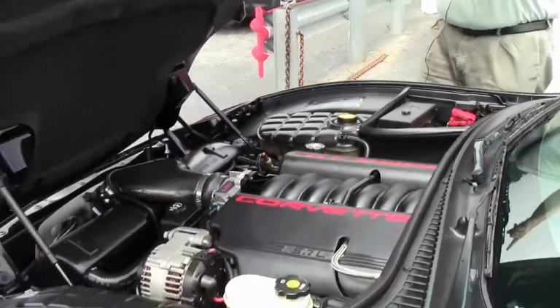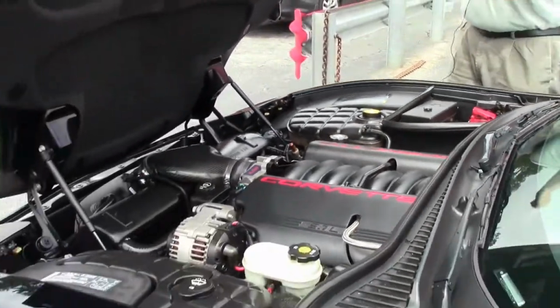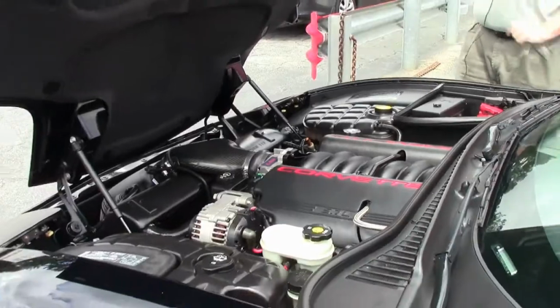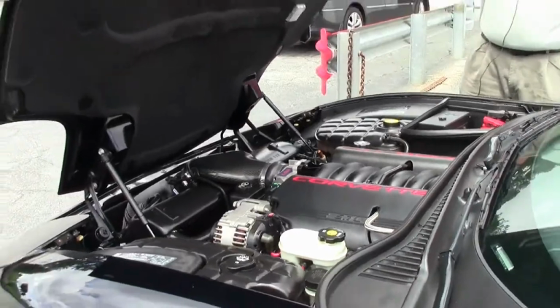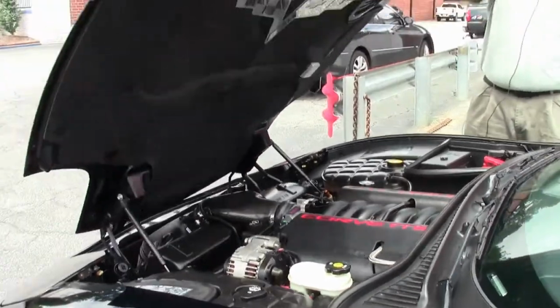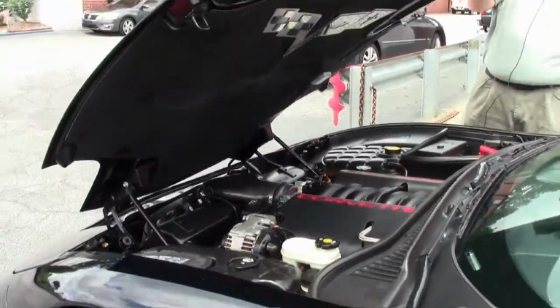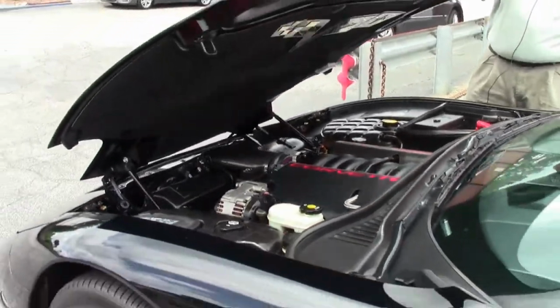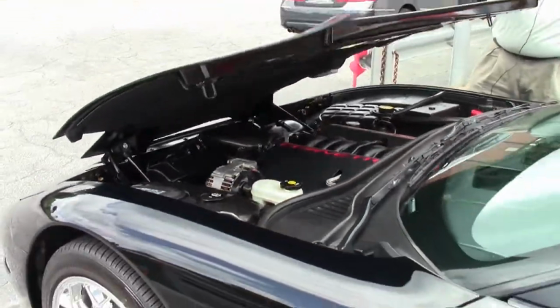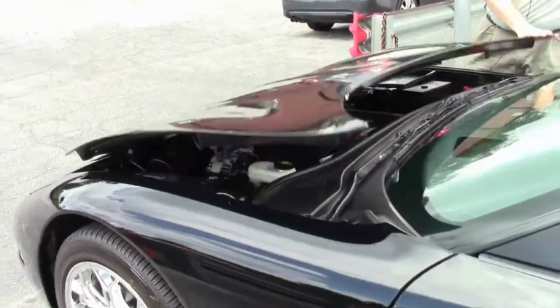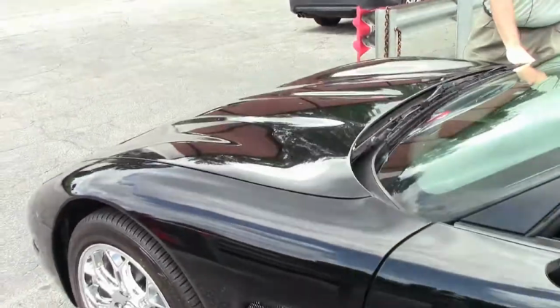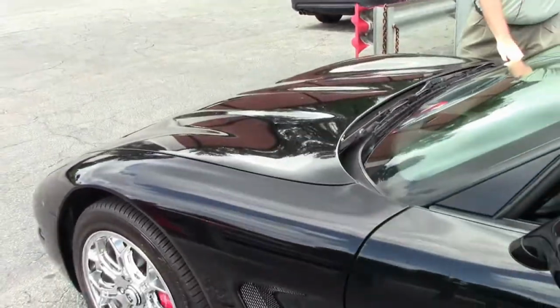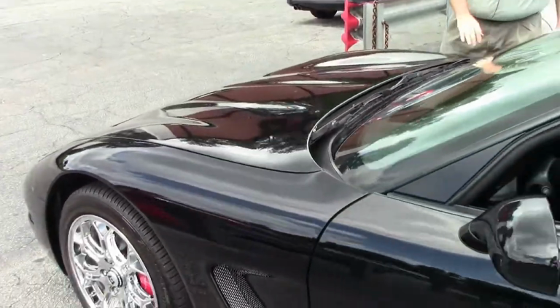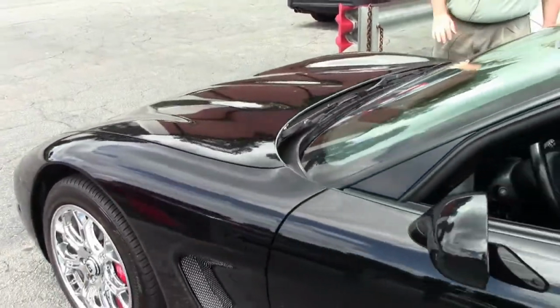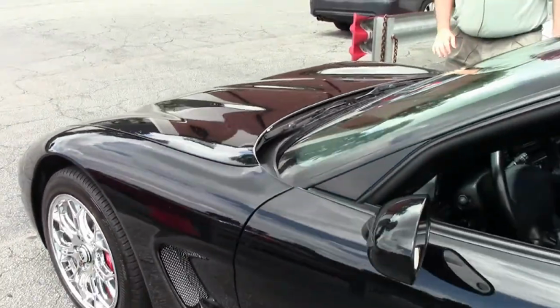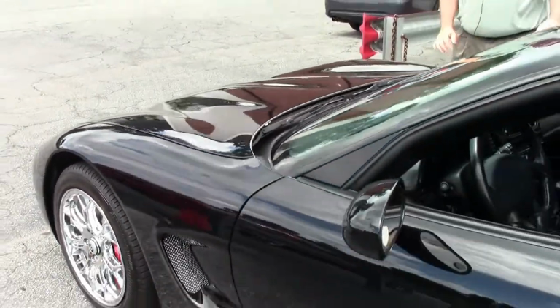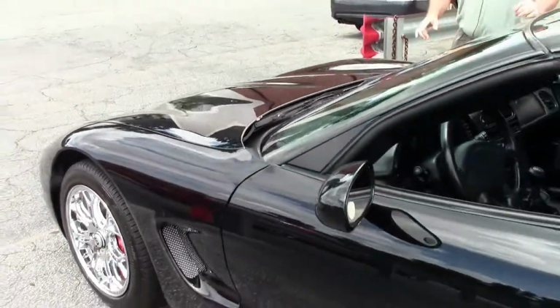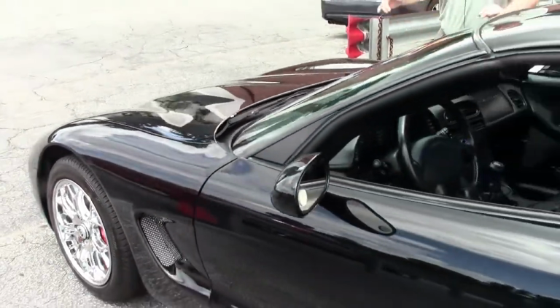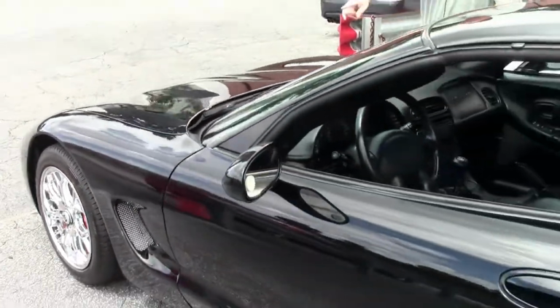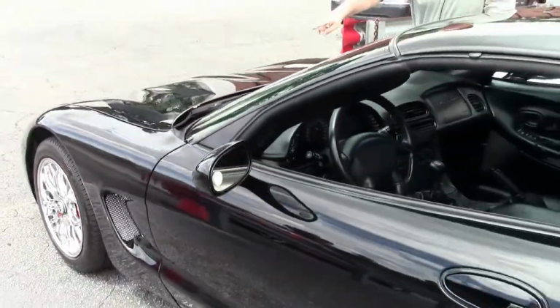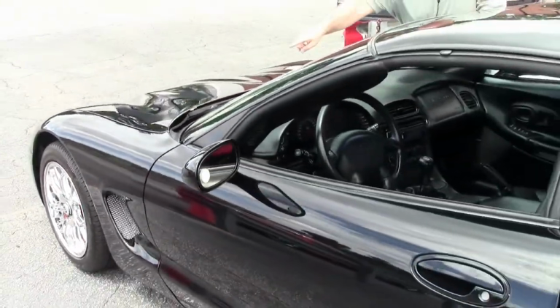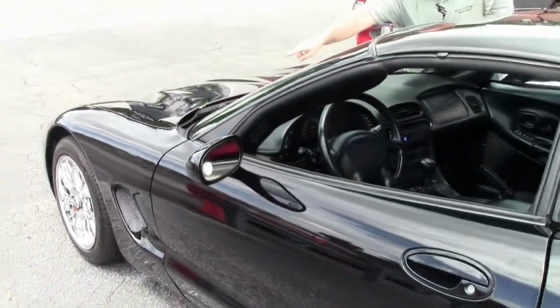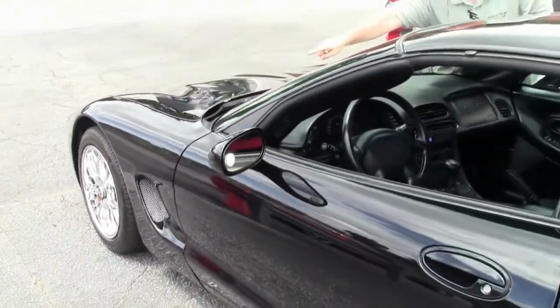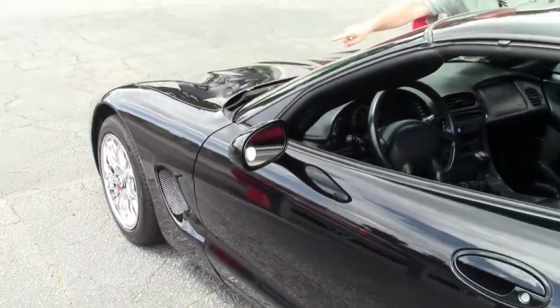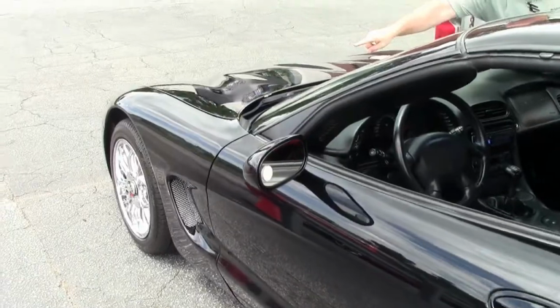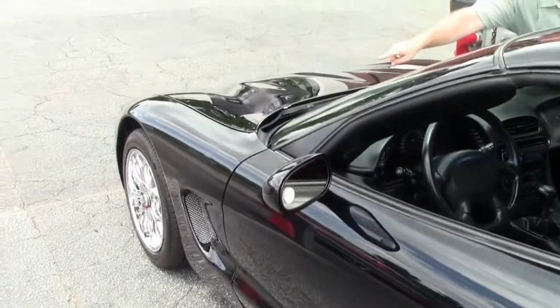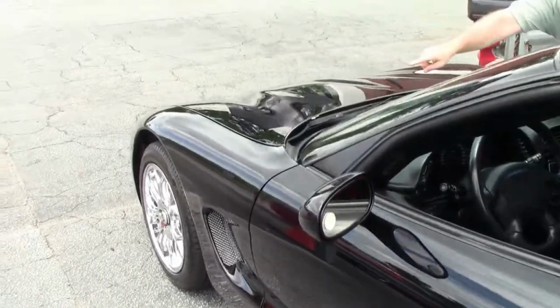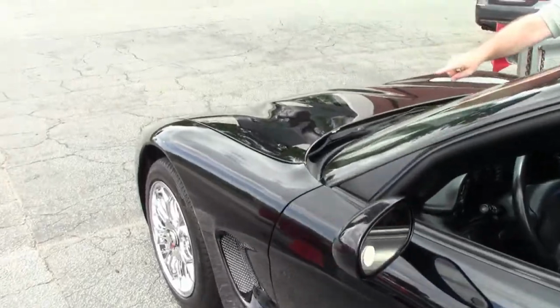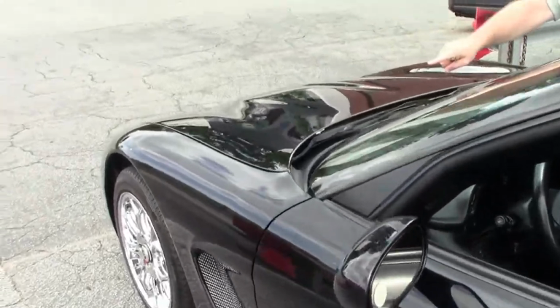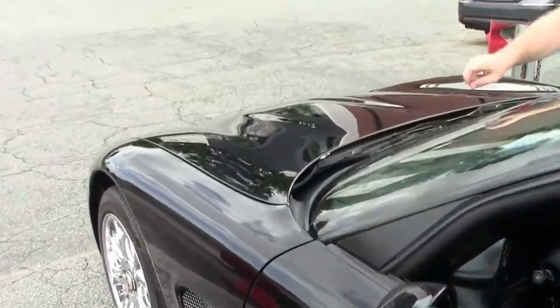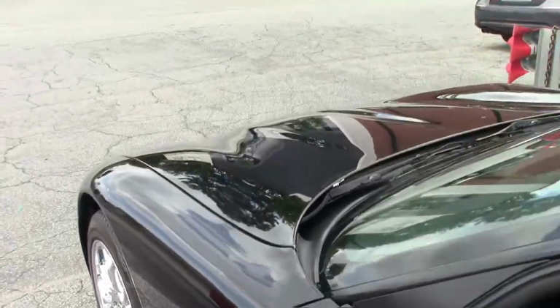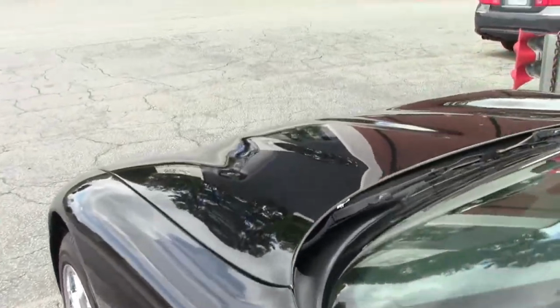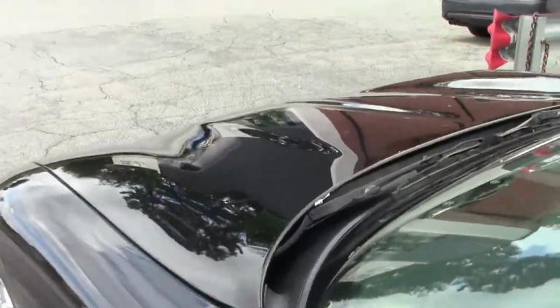Ram air intake. I do want to point out we do have a little blemish on the hood right there on the very corner.